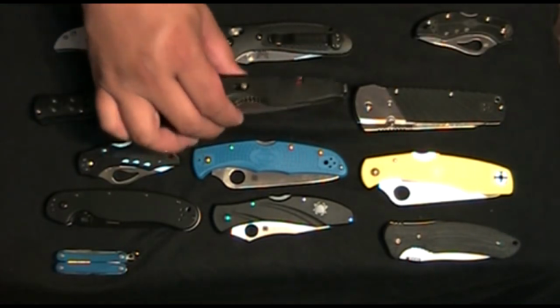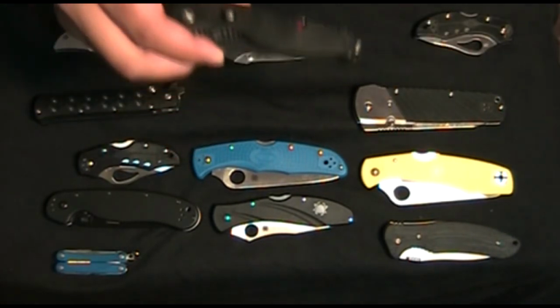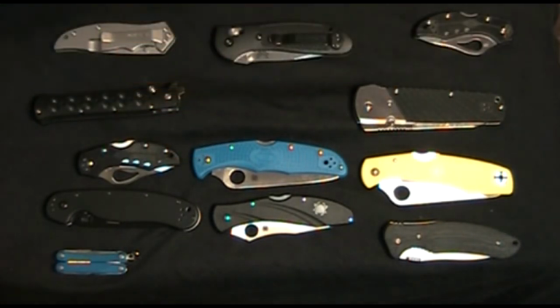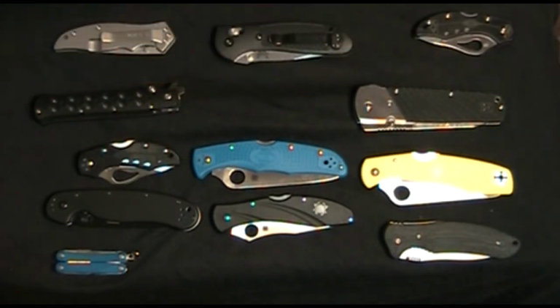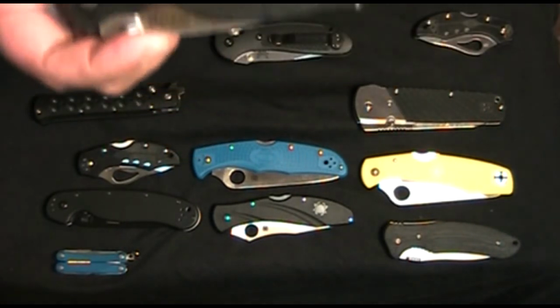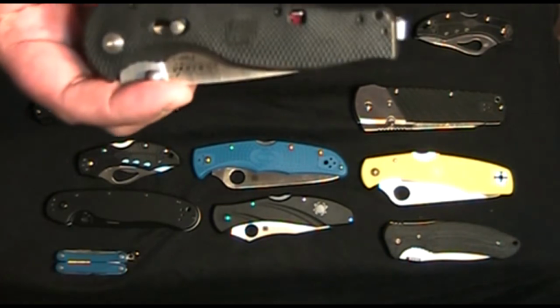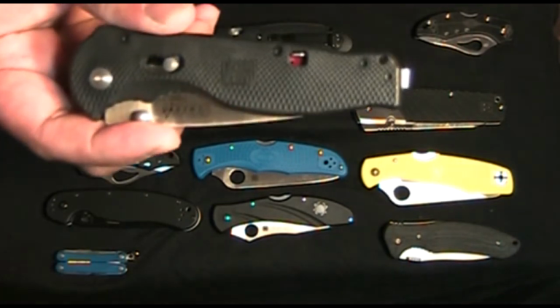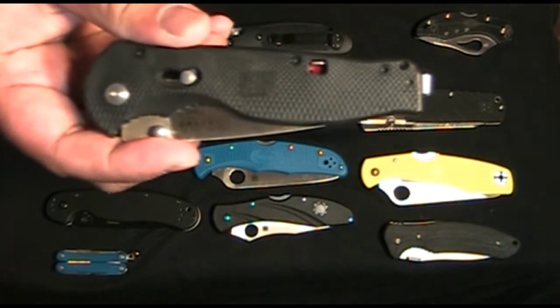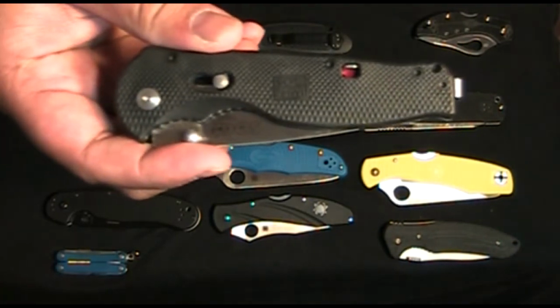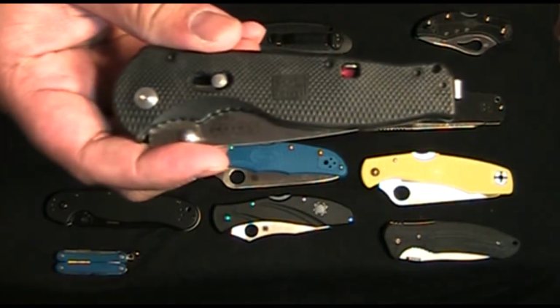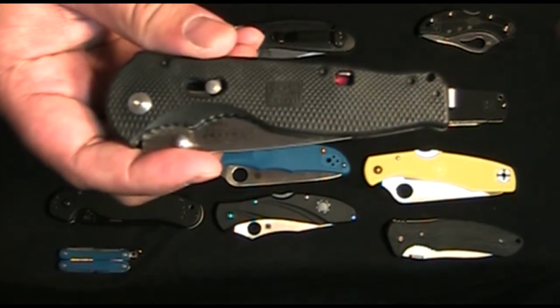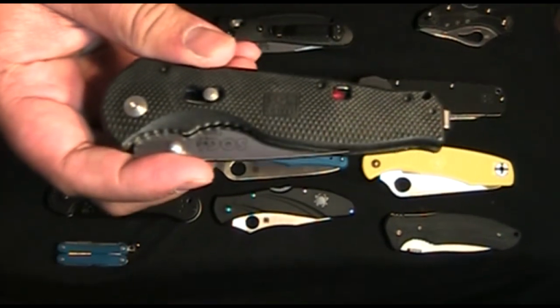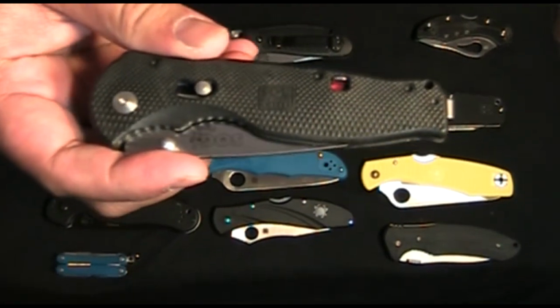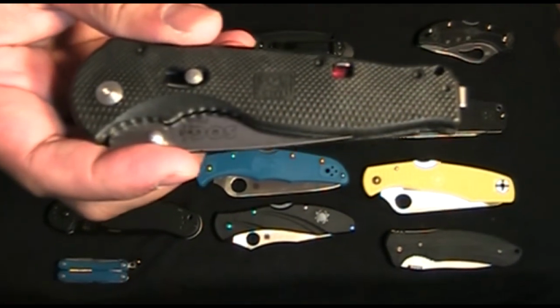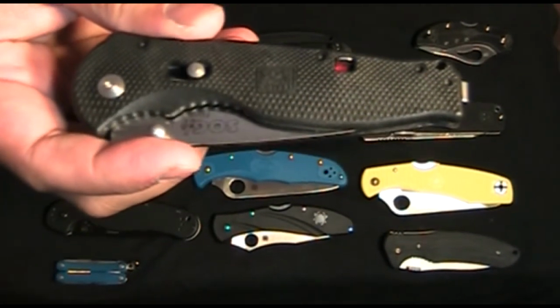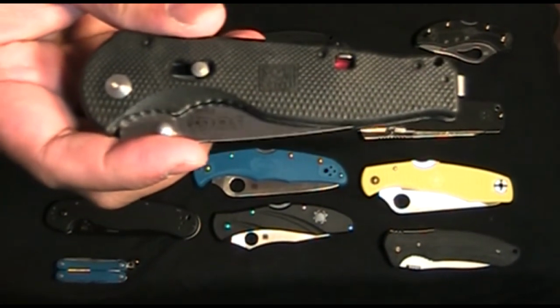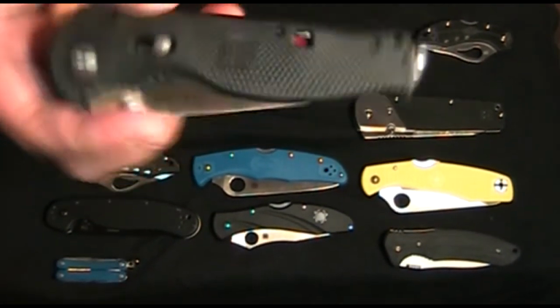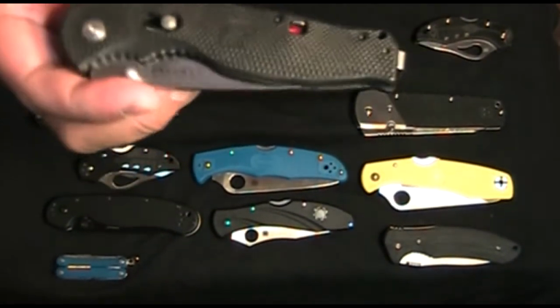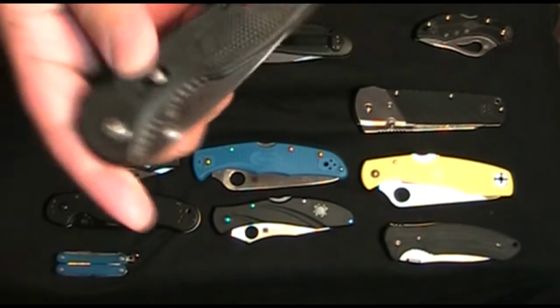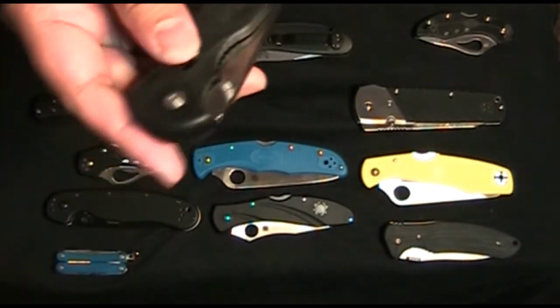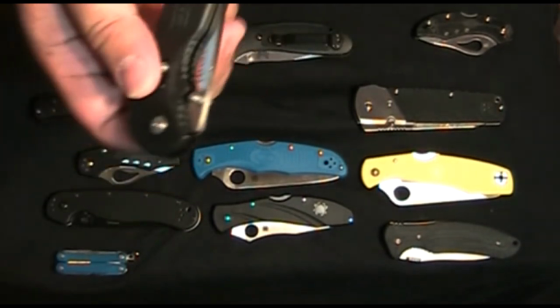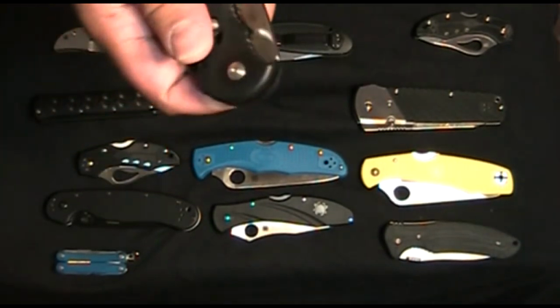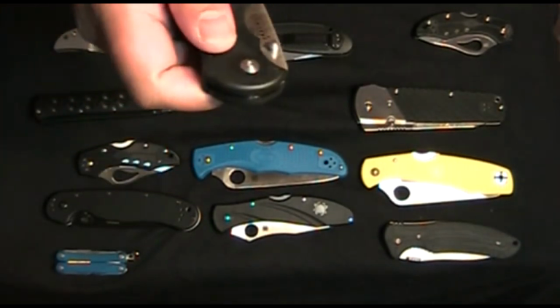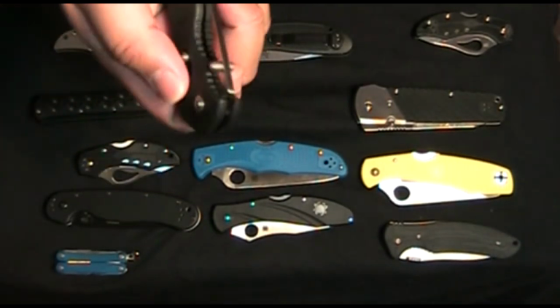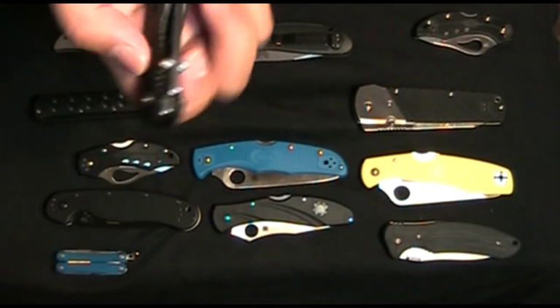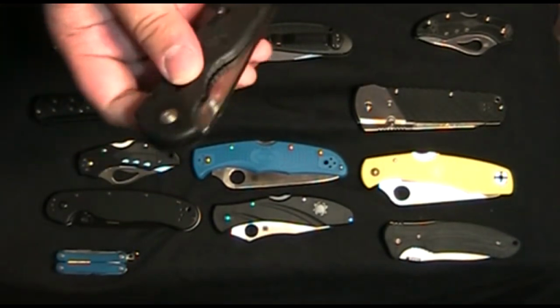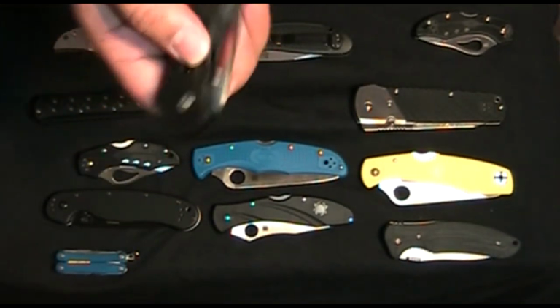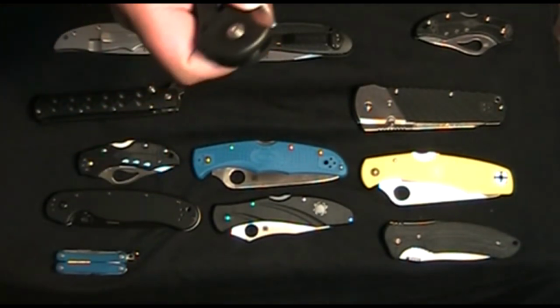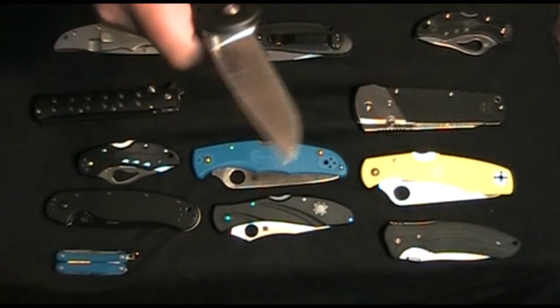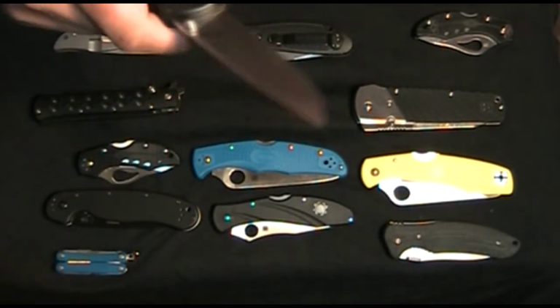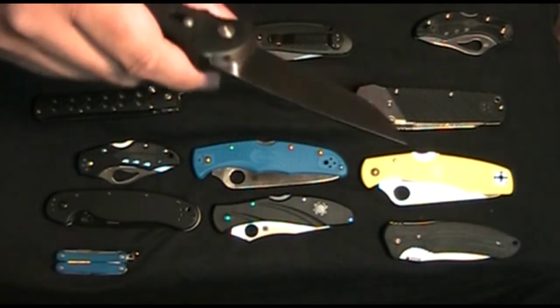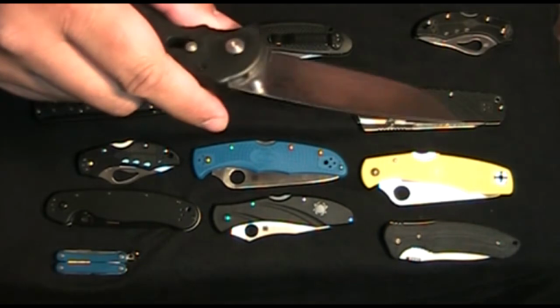For example, this knife right here. This is the SOG Clash 2. I EDC'd this for about a year. I really like it — nothing bad about it.